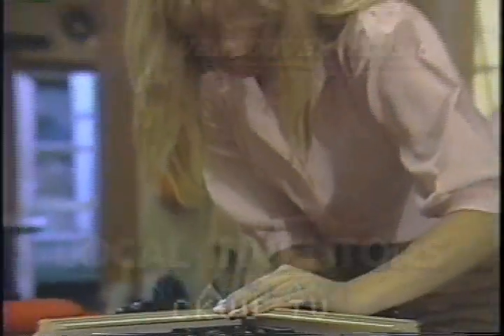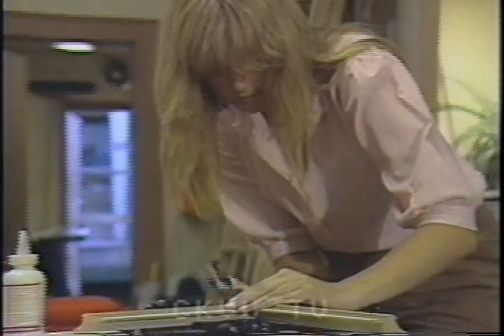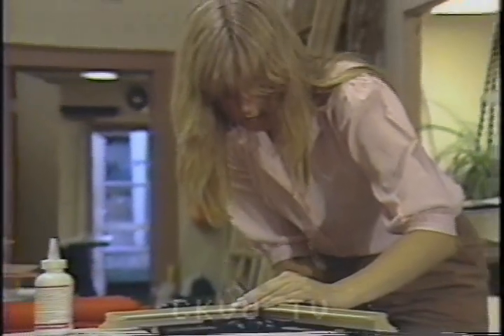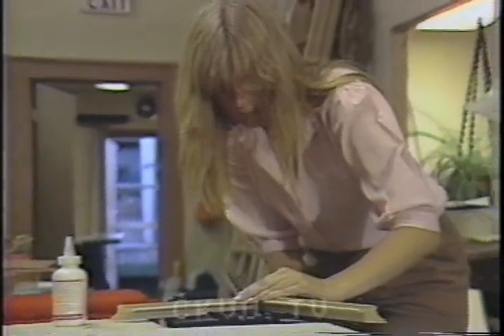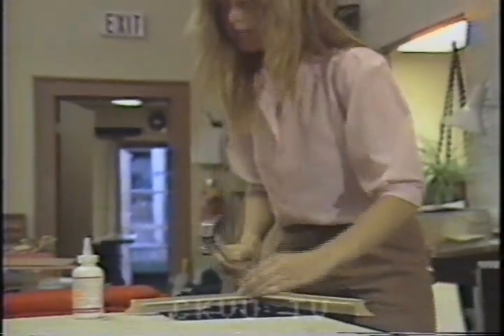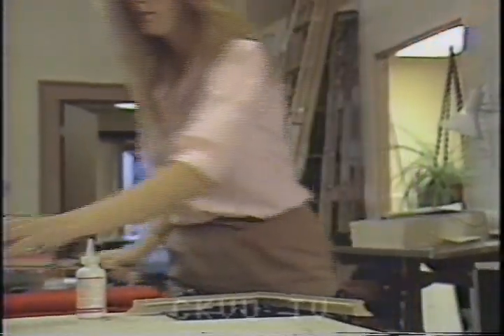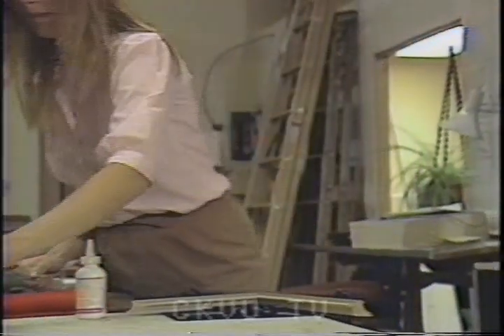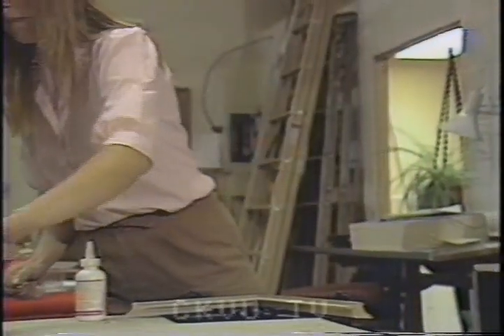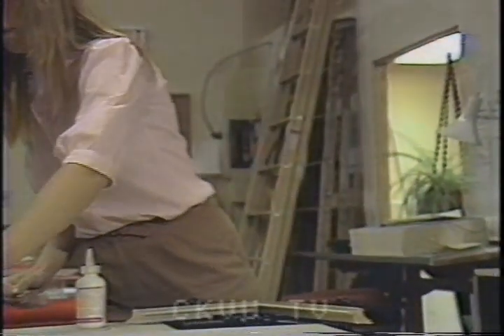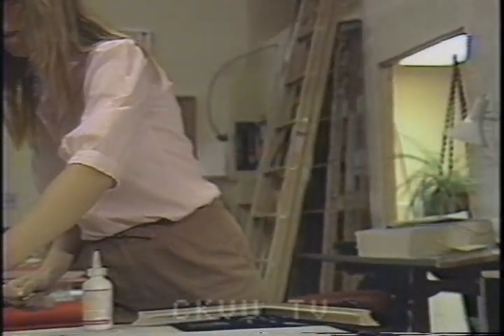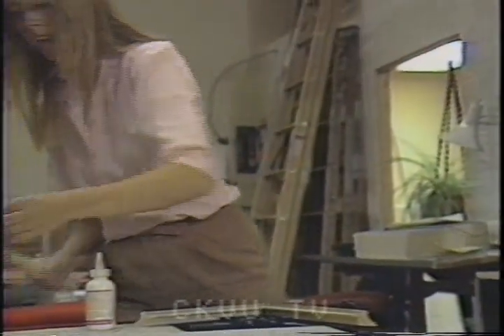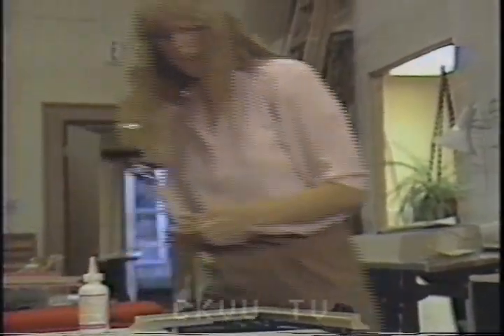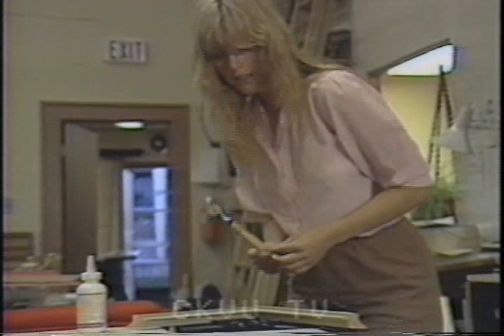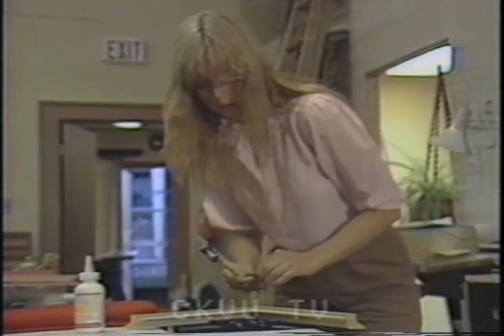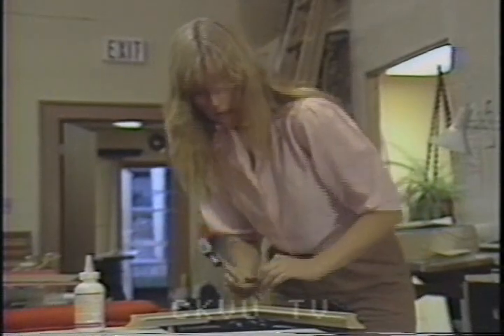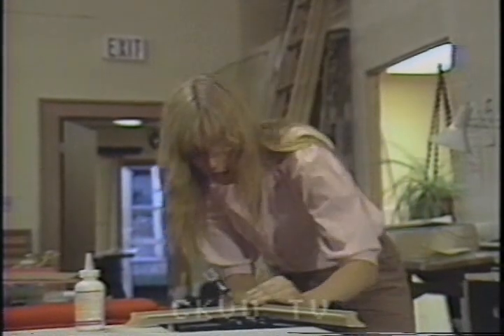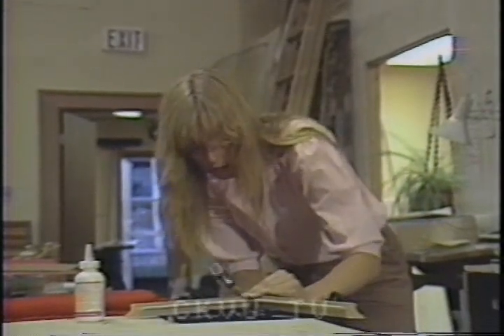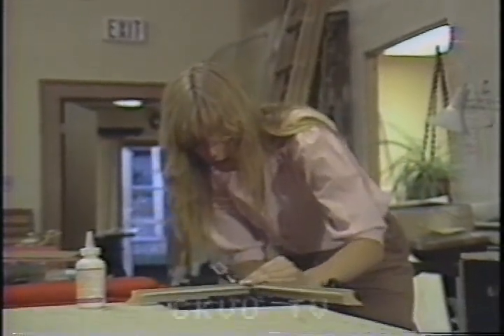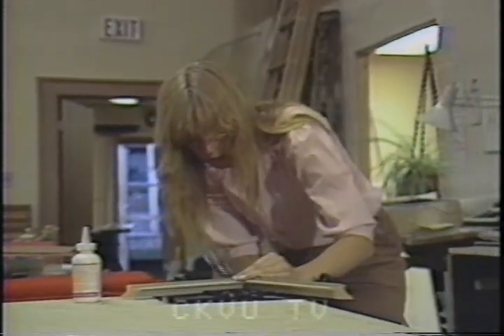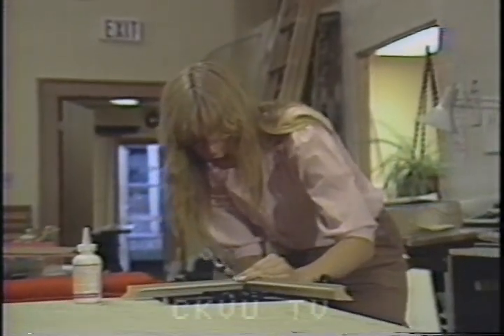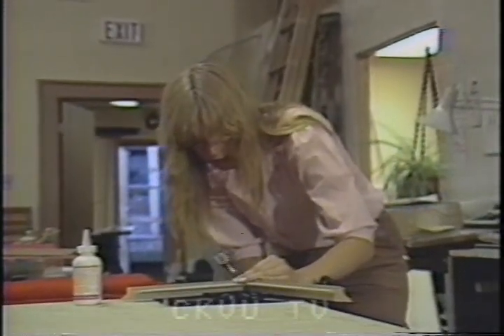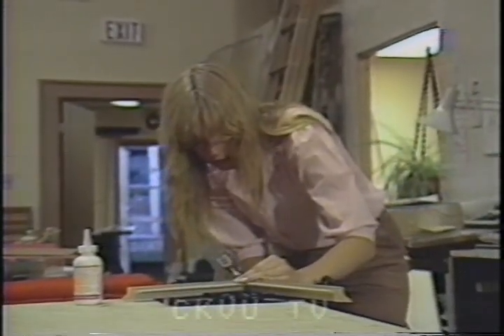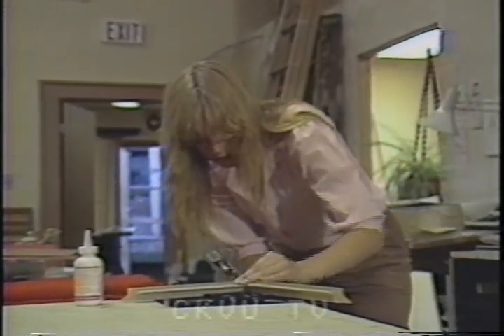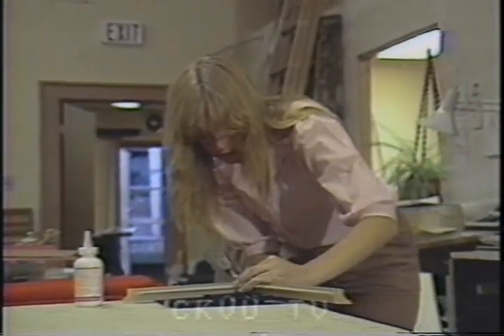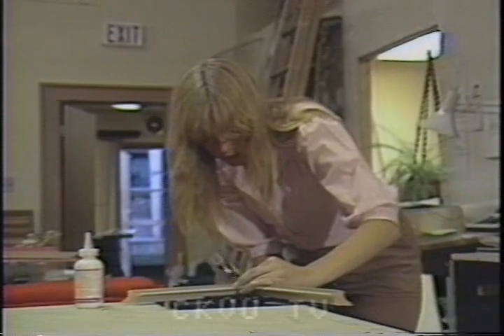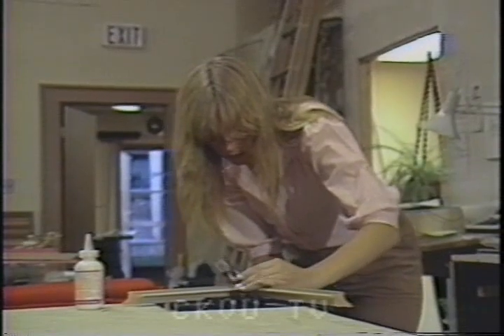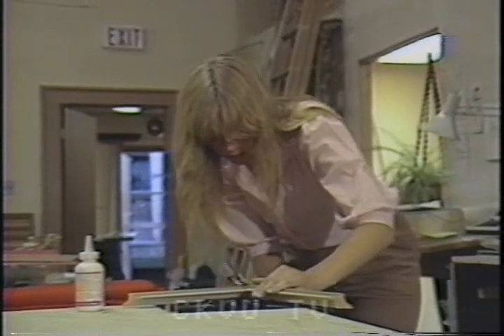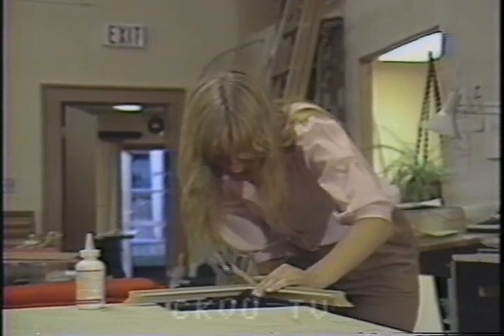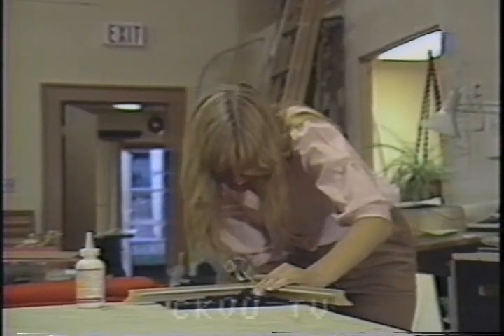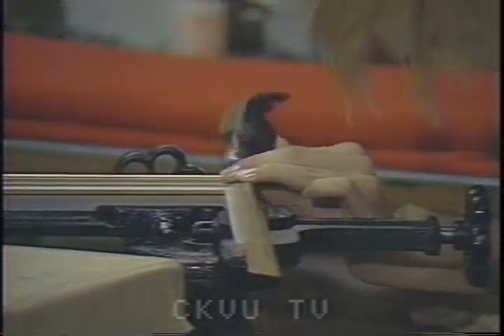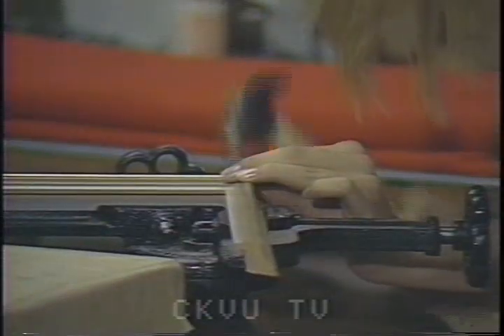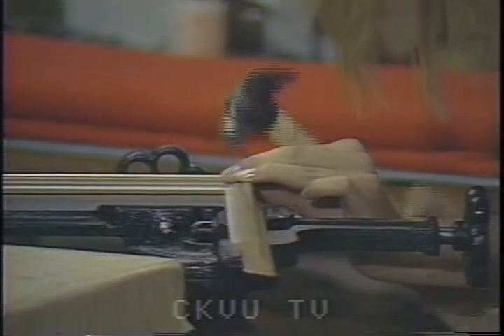With most inventors, there's a common complaint in trying to get their ideas off the drawing board. Regardless of how much sweat and genius it takes to build a better mousetrap, it takes a well-connected businessman to get that mousetrap into the marketplace.